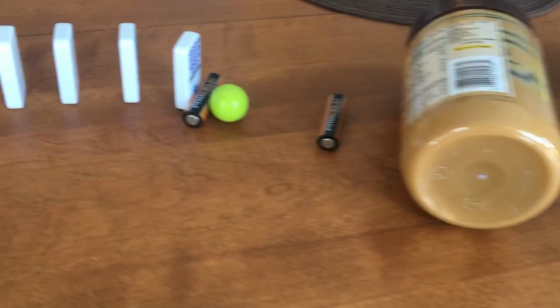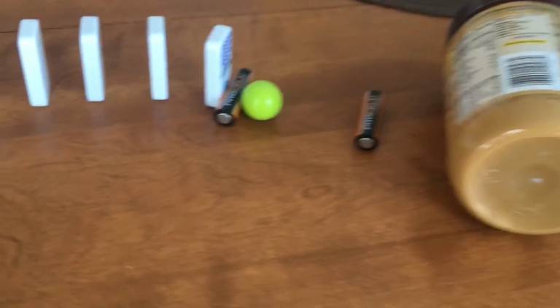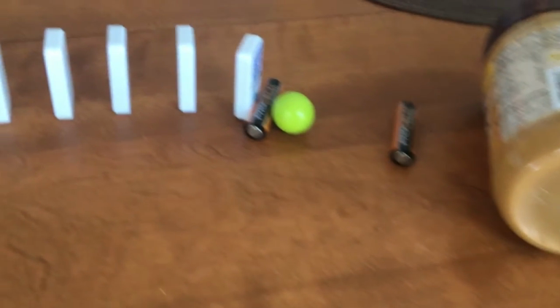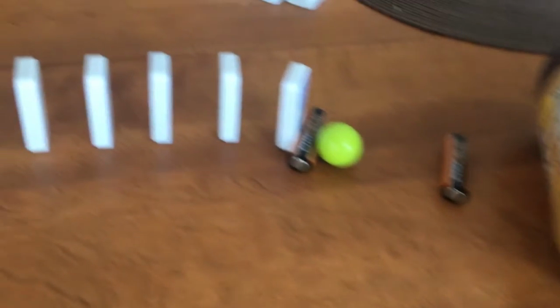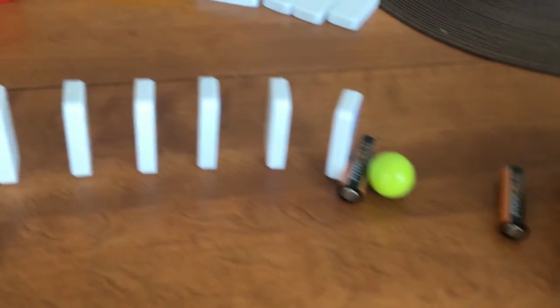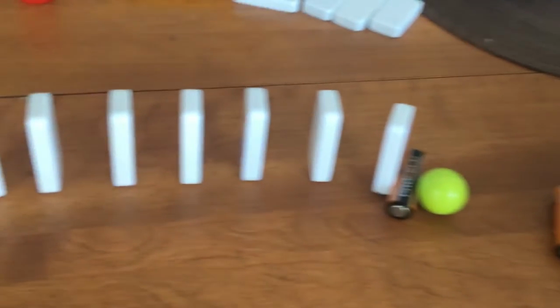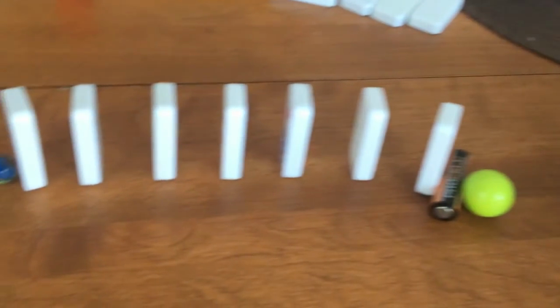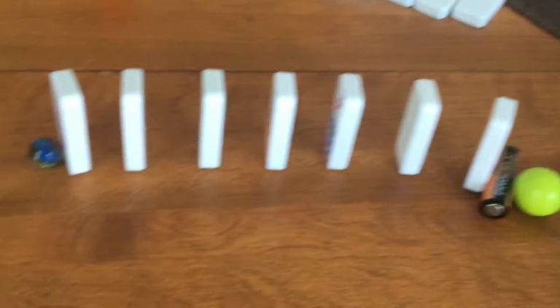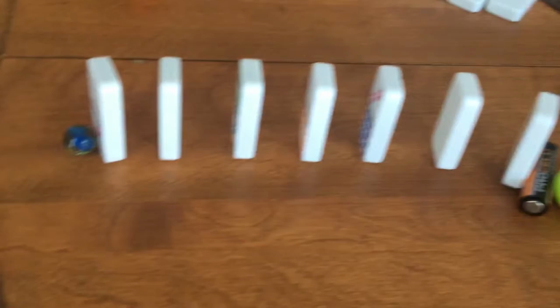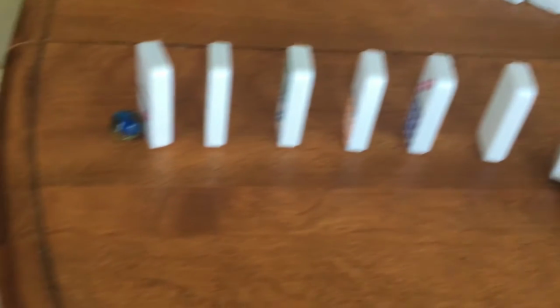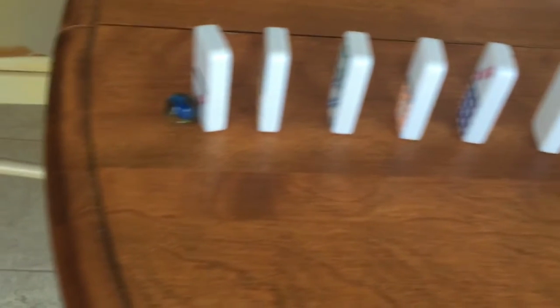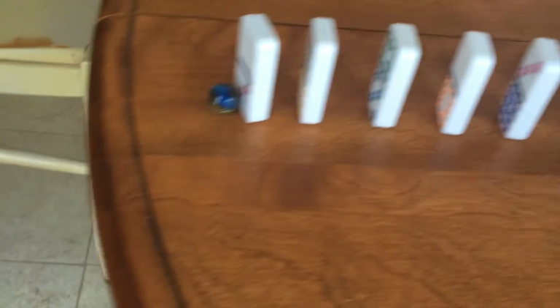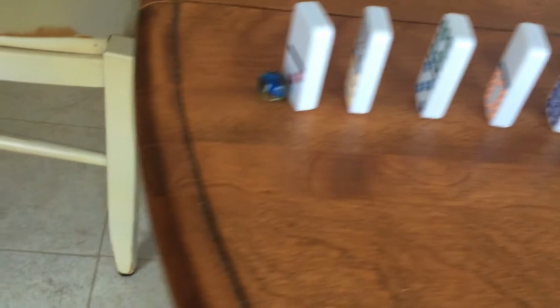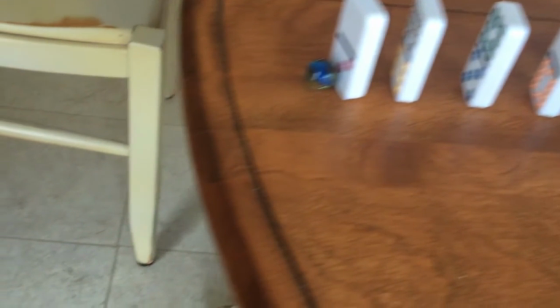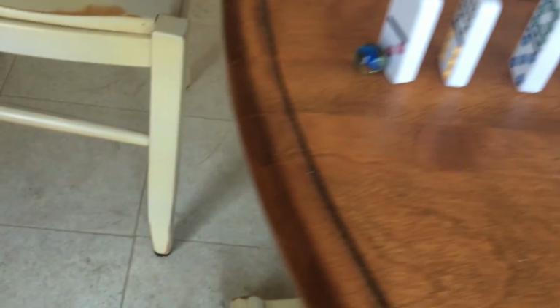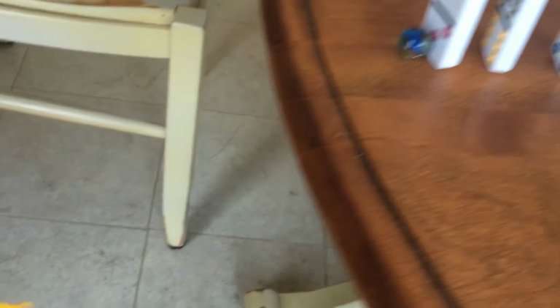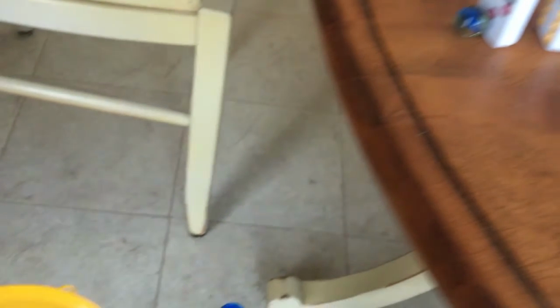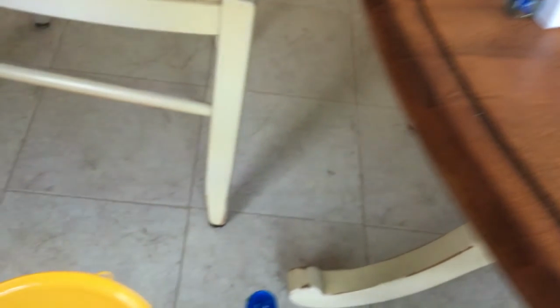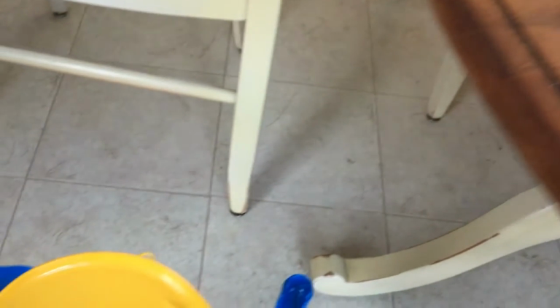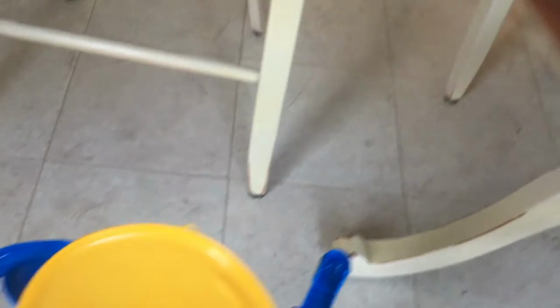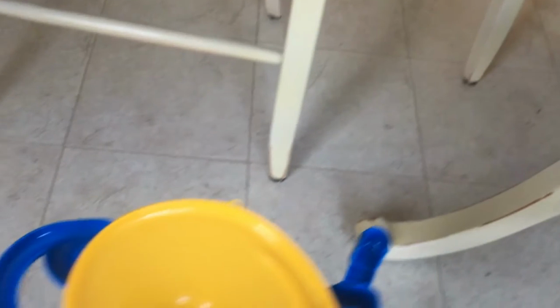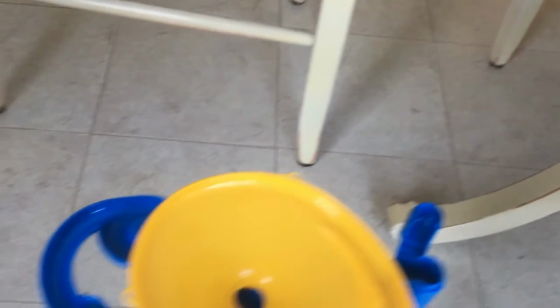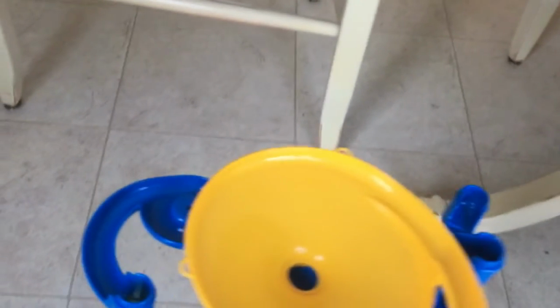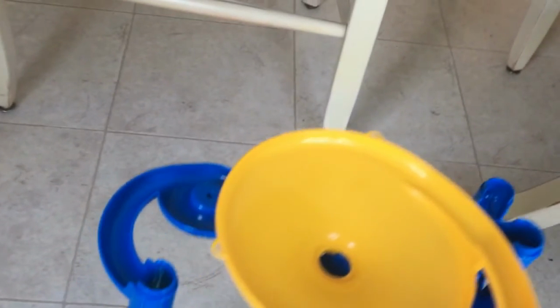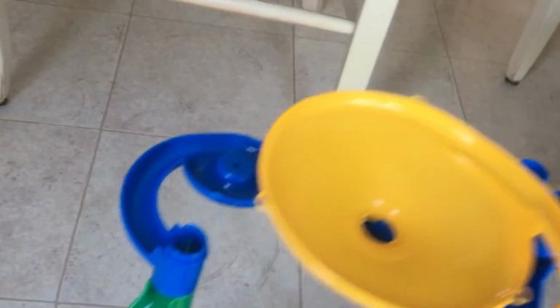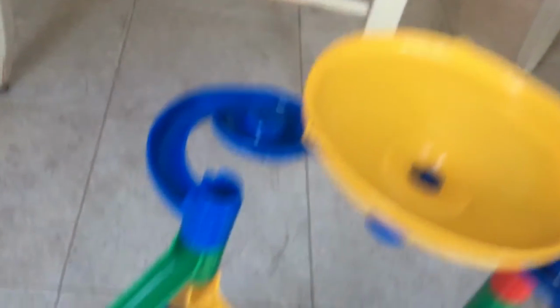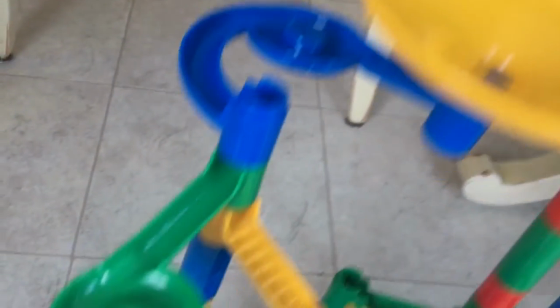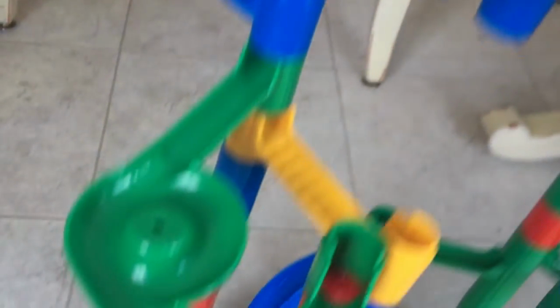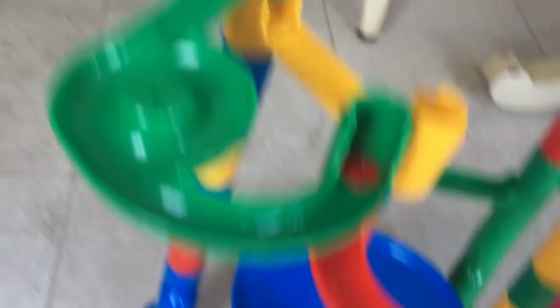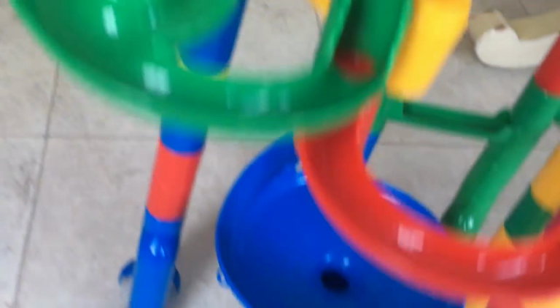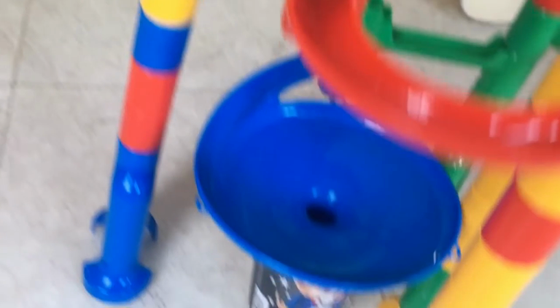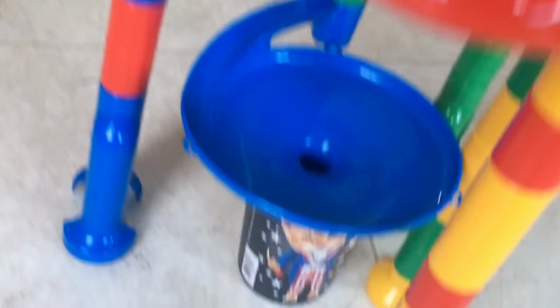It should be noted that while objects fall, friction causes heat and sound to be expelled, rather than that energy simply disappearing, according to the law of conservation of energy. This means that more work is being put in at the beginning of the machine than at the end, meaning that the machine is inefficient.